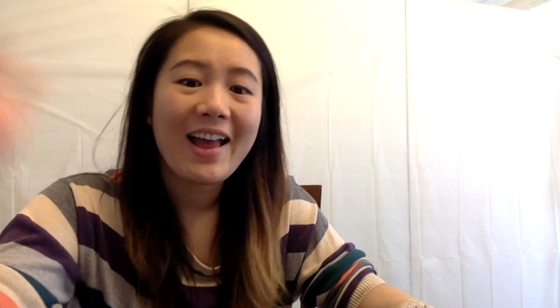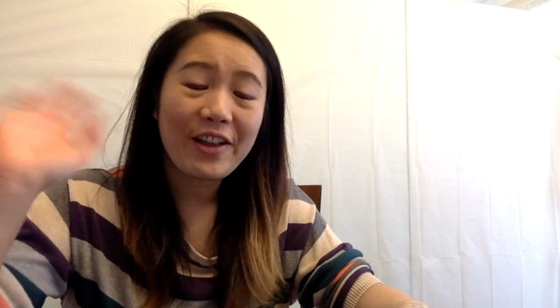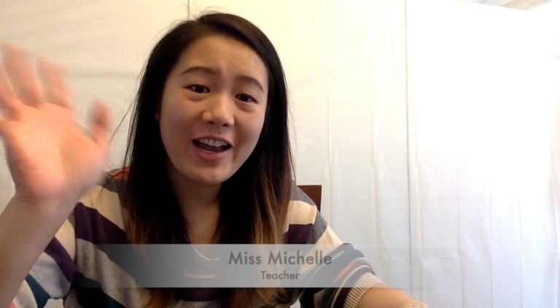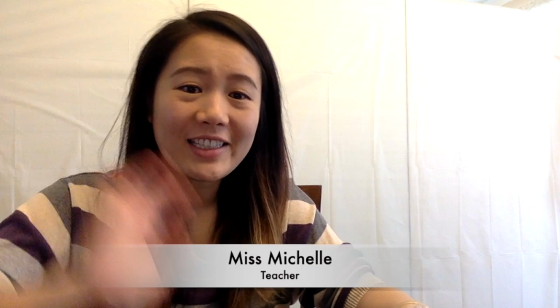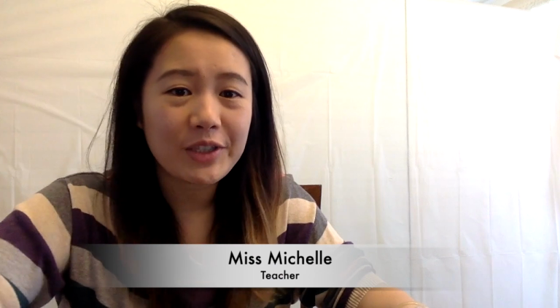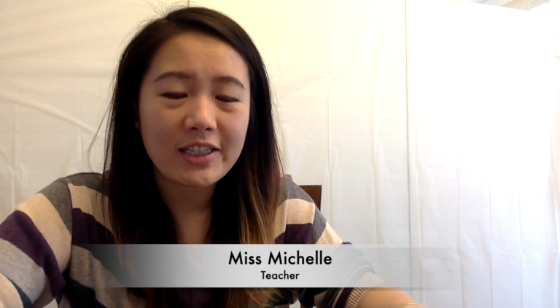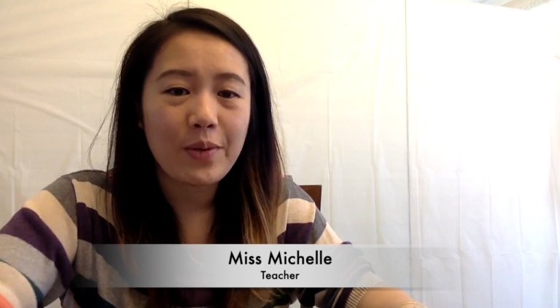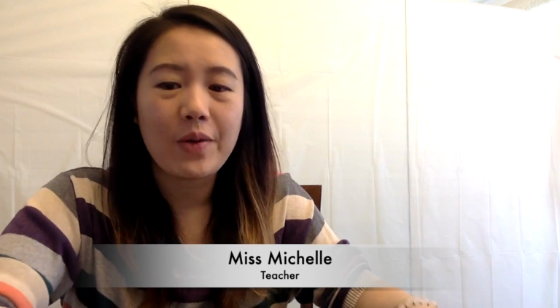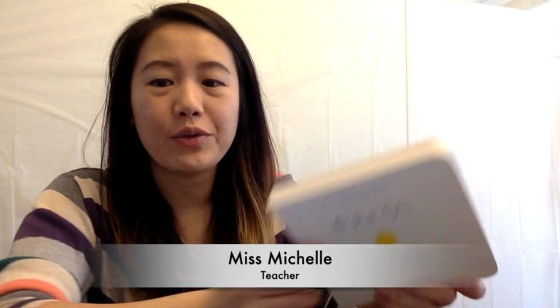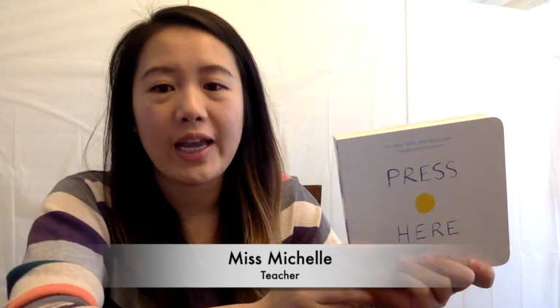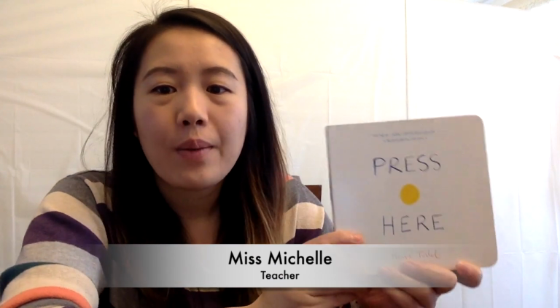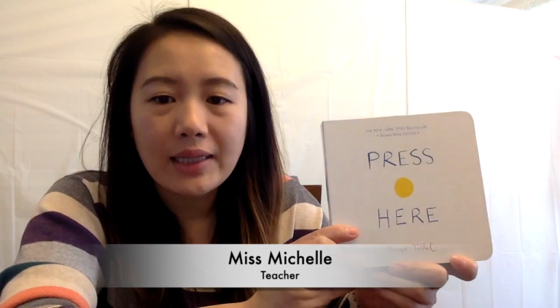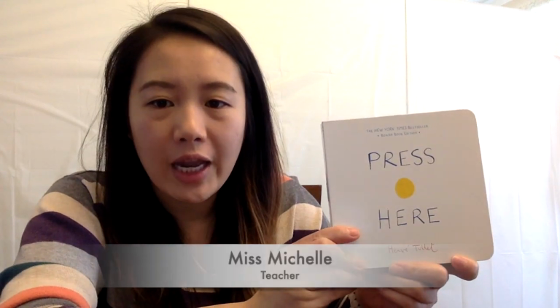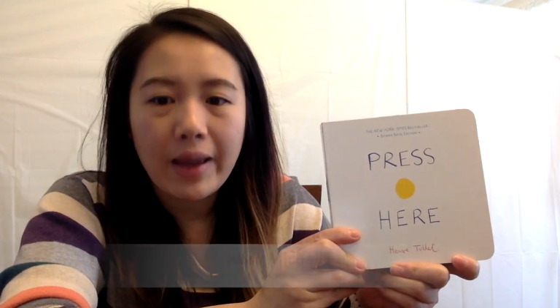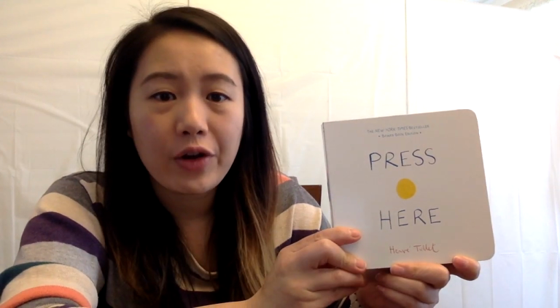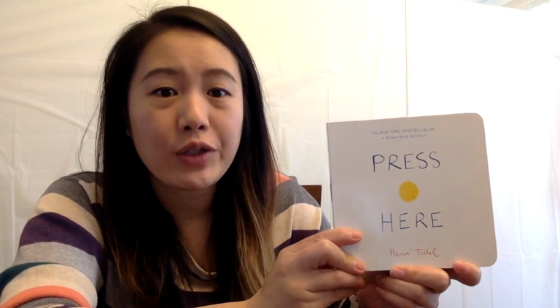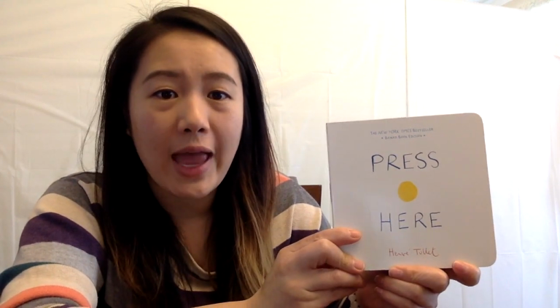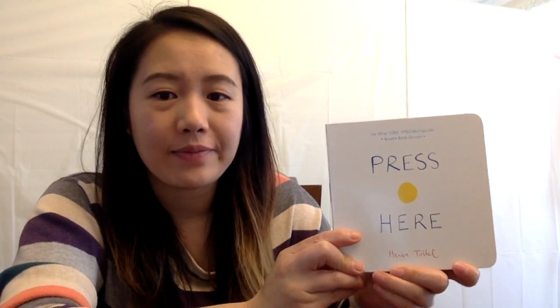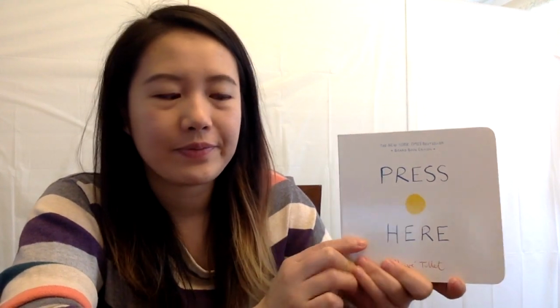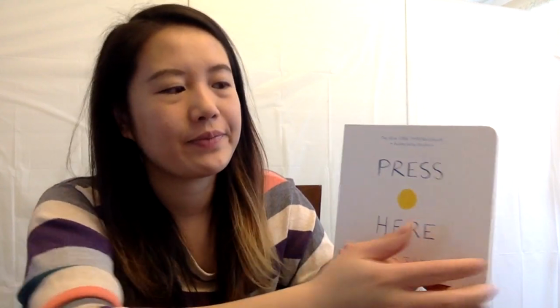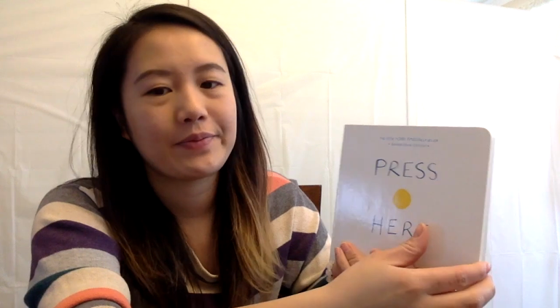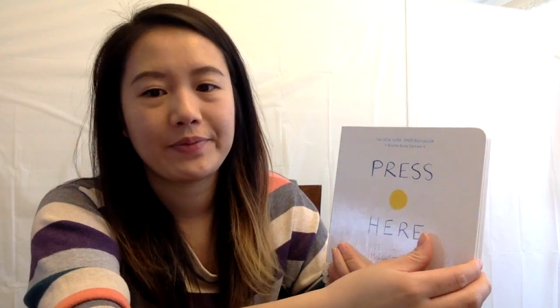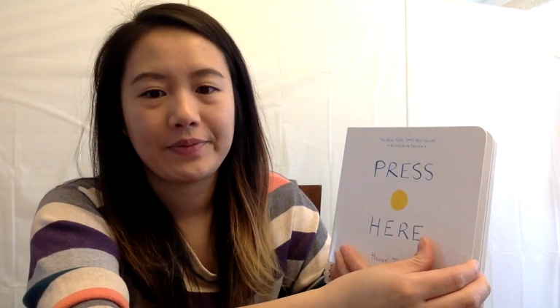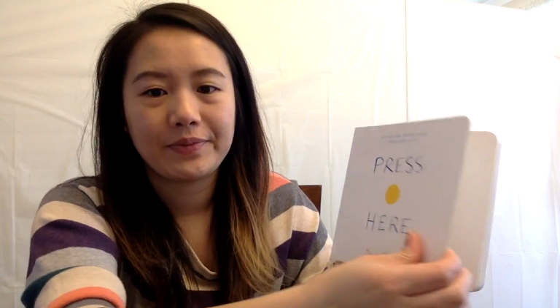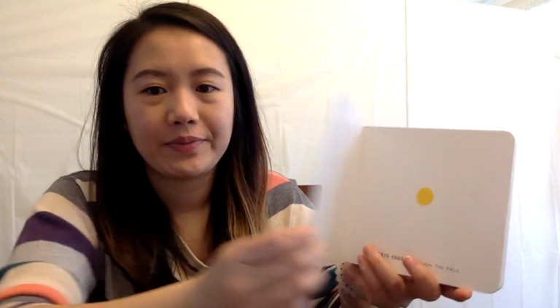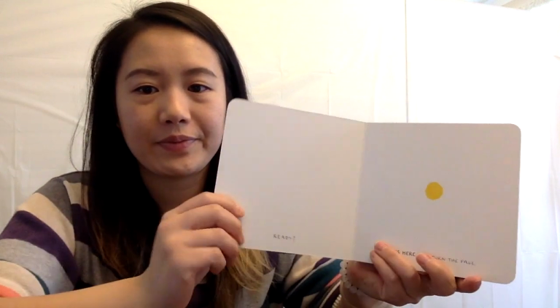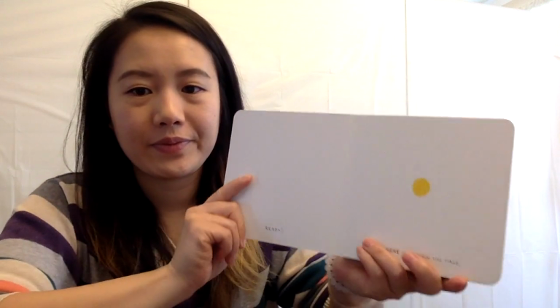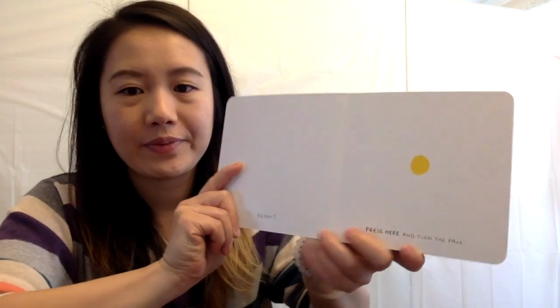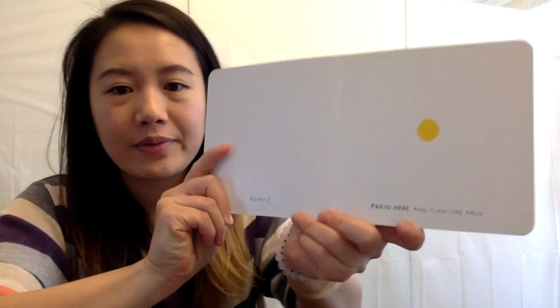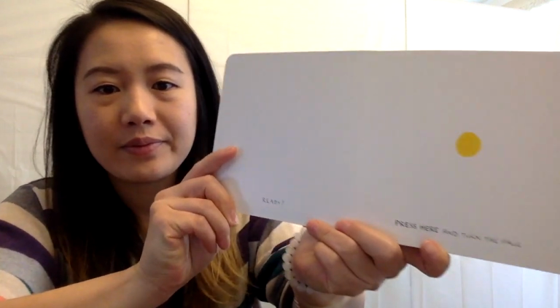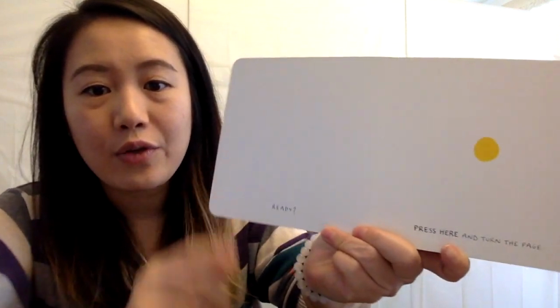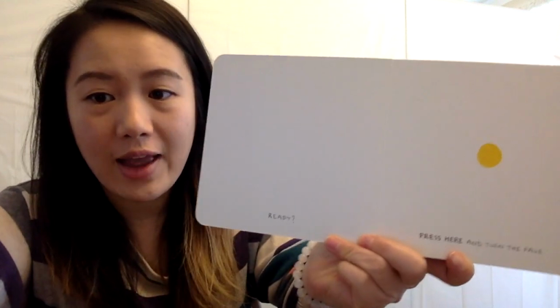Hello friends, this is Michelle. Today we're going to read Press Here by Hervé Tullet. Ready?